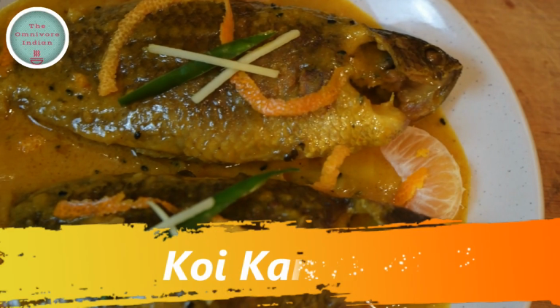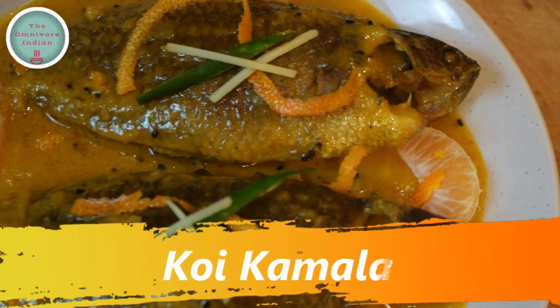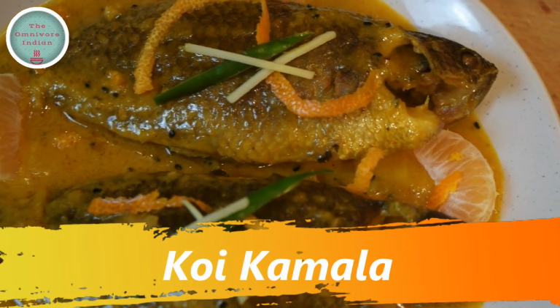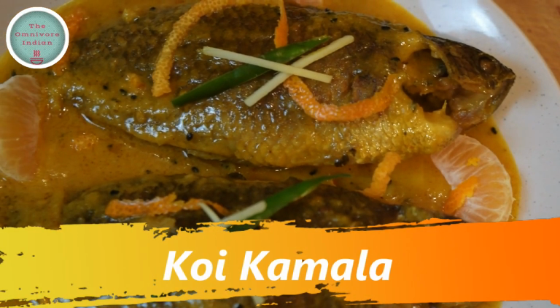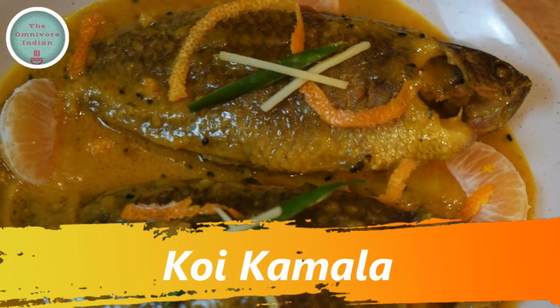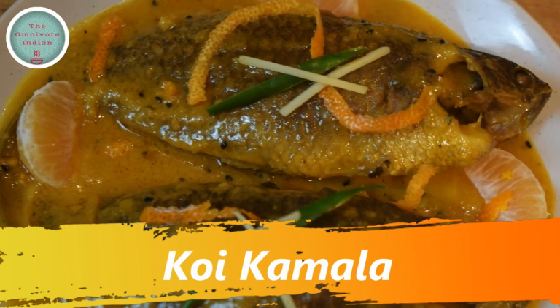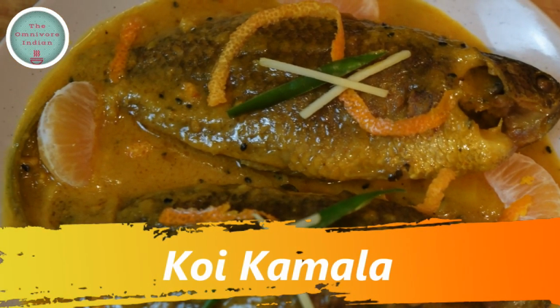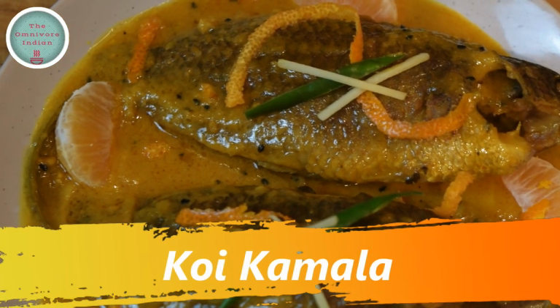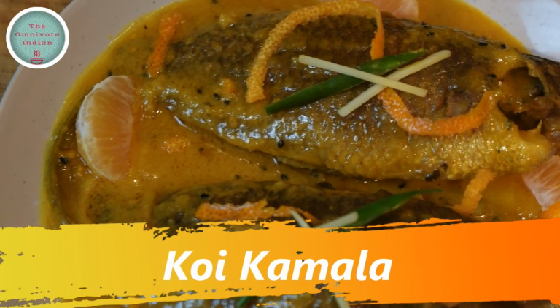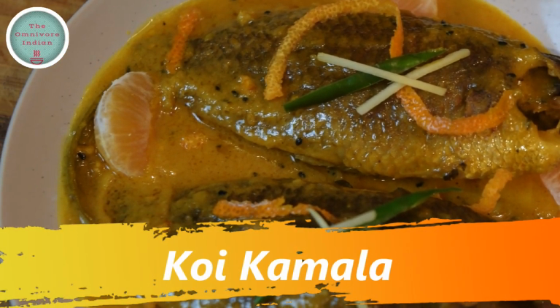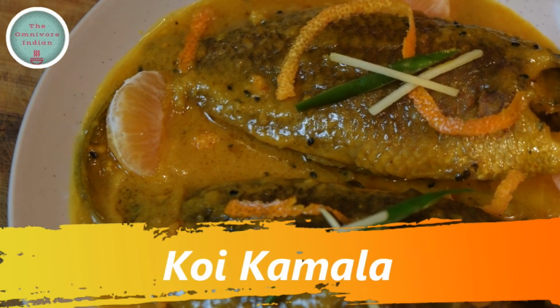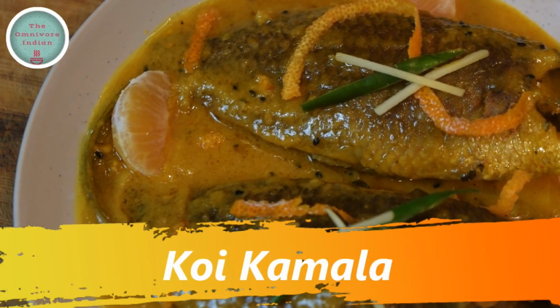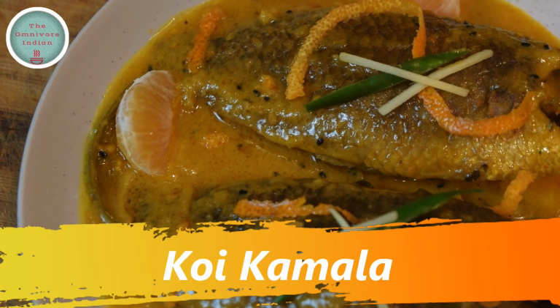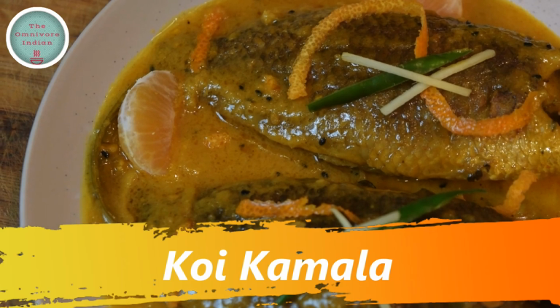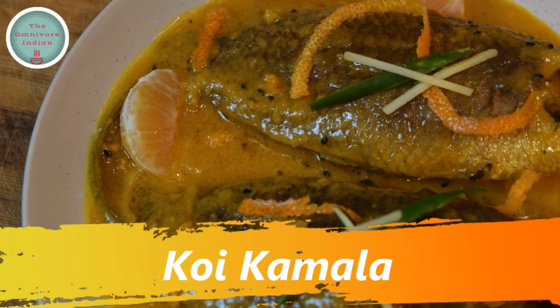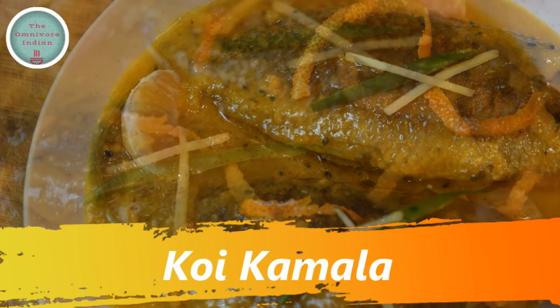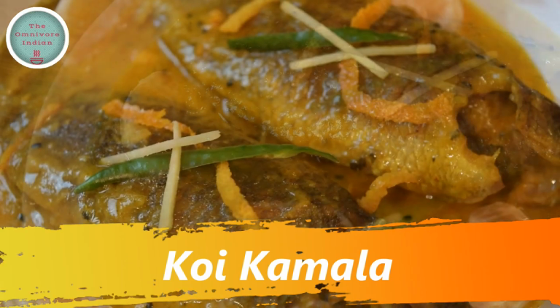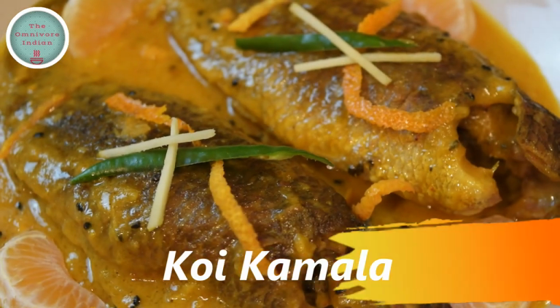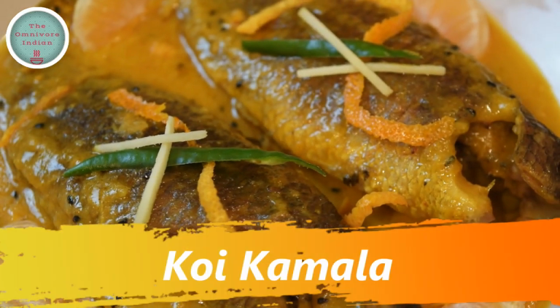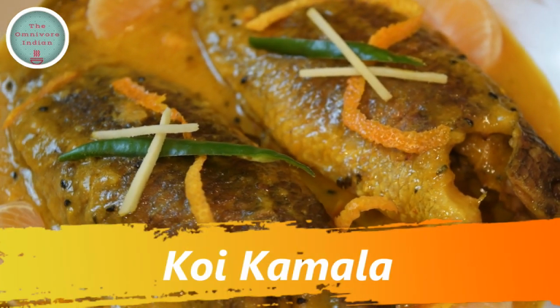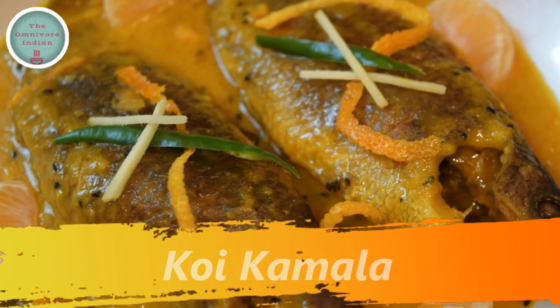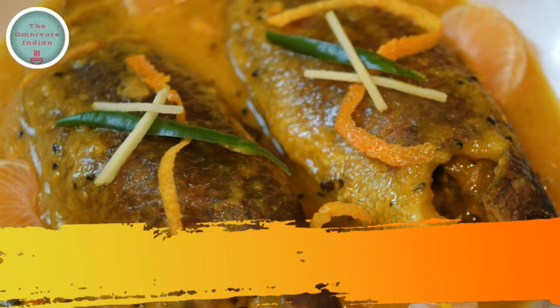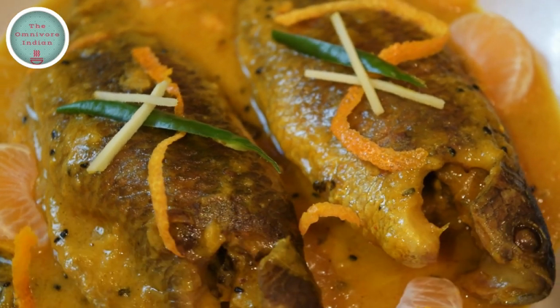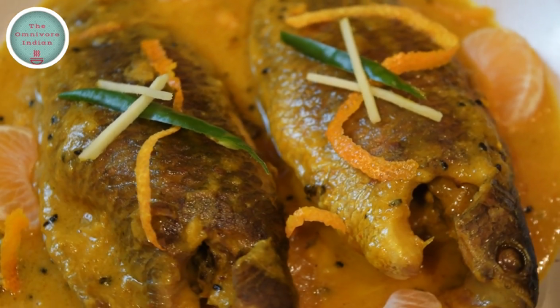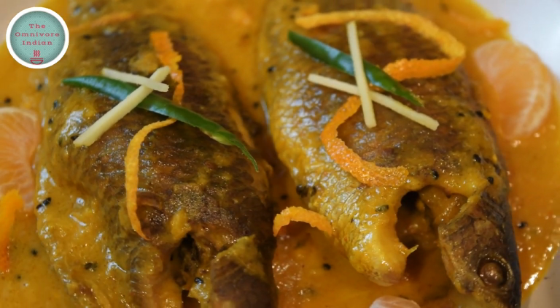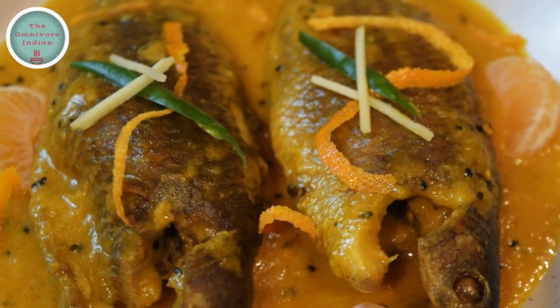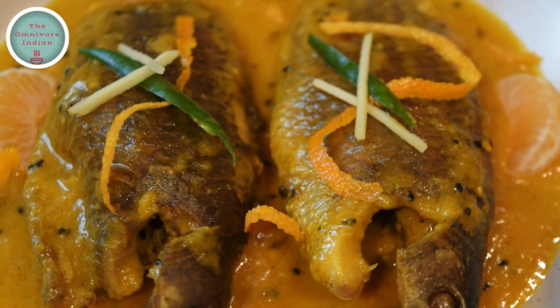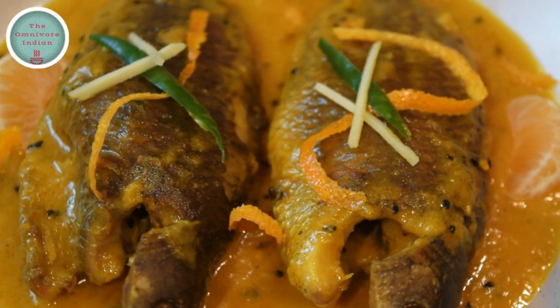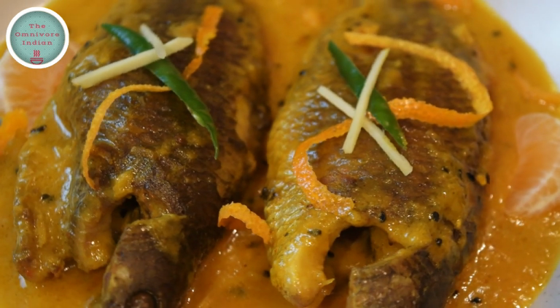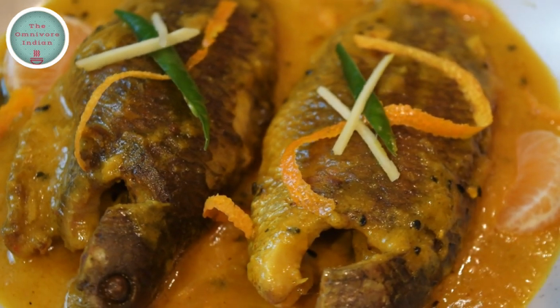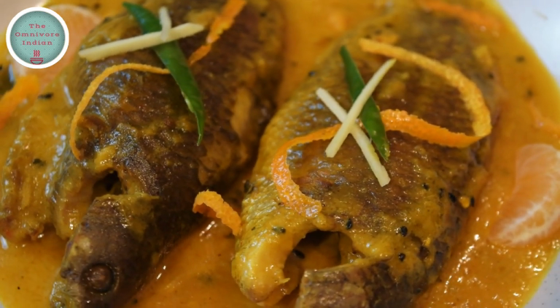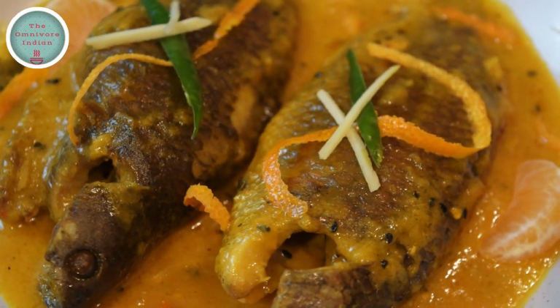Hello viewers, today I will show you how to make a classic Bengali cuisine recipe, the koi komola, which uses the Bengali koi fish and oranges, or the komola lebu.